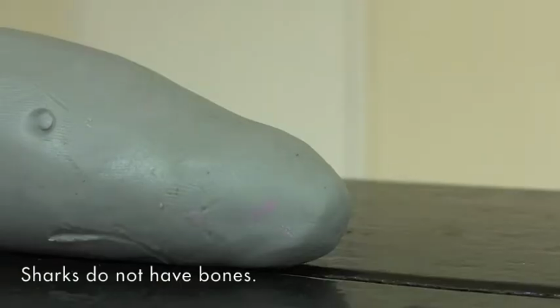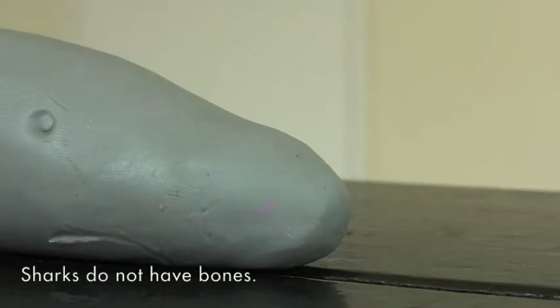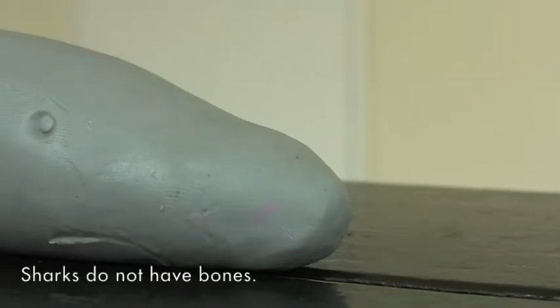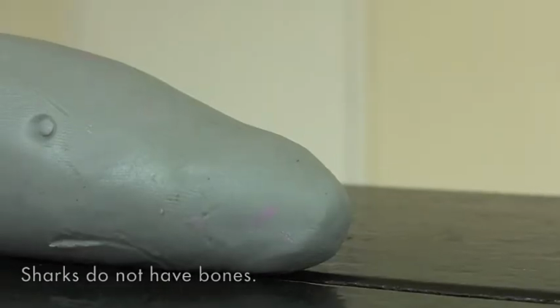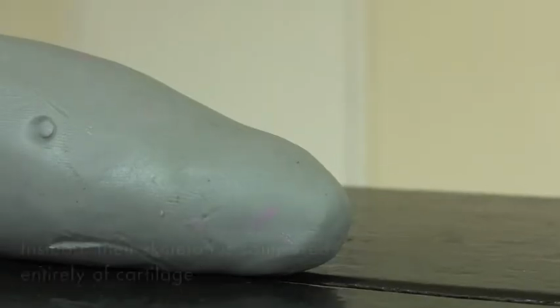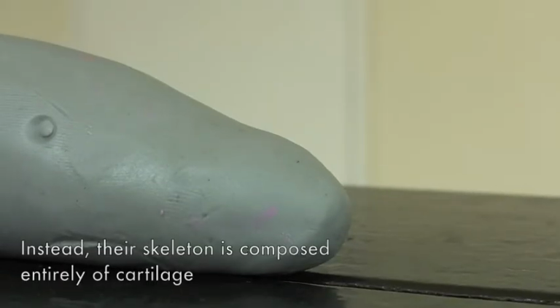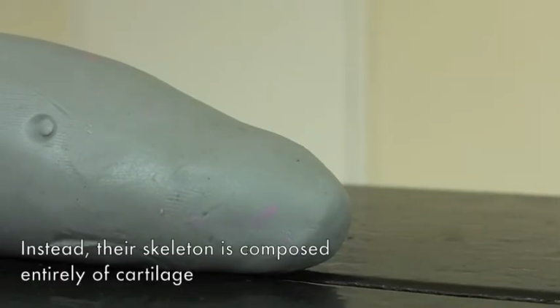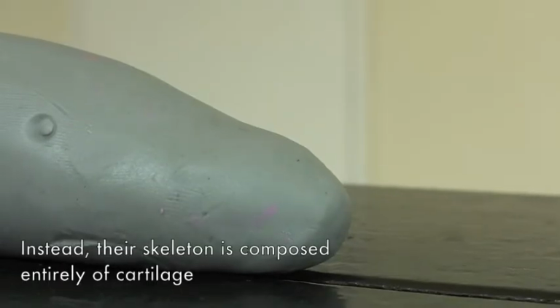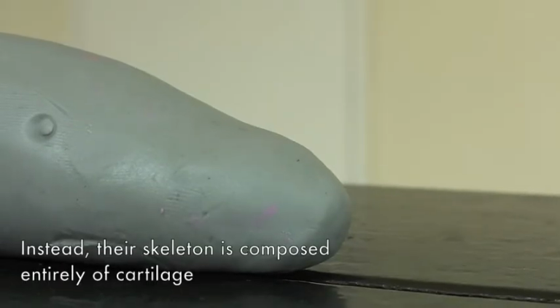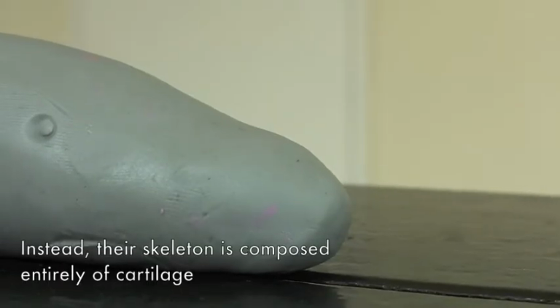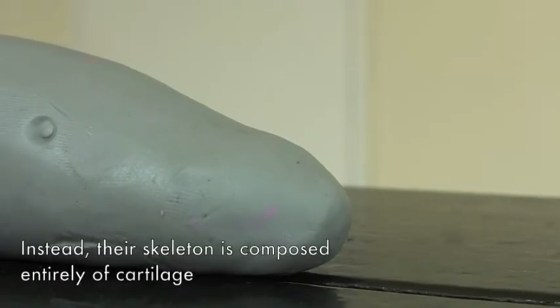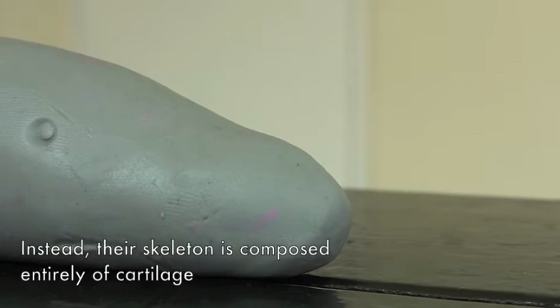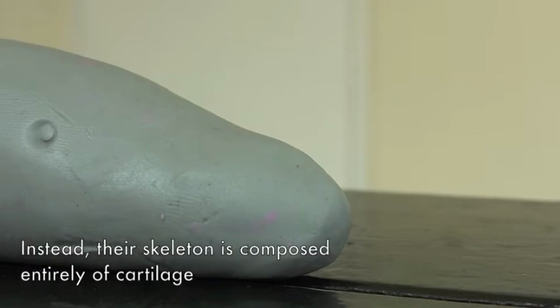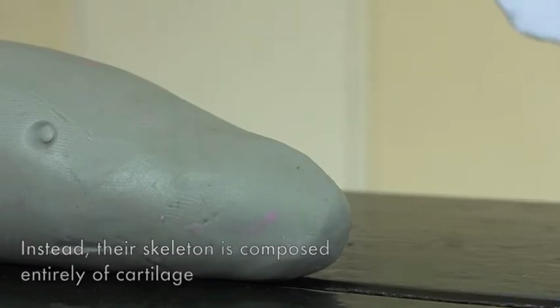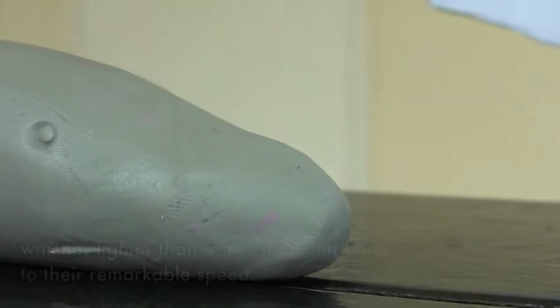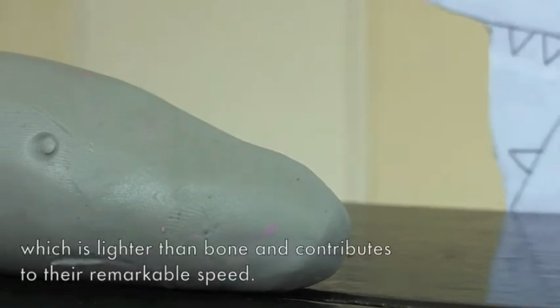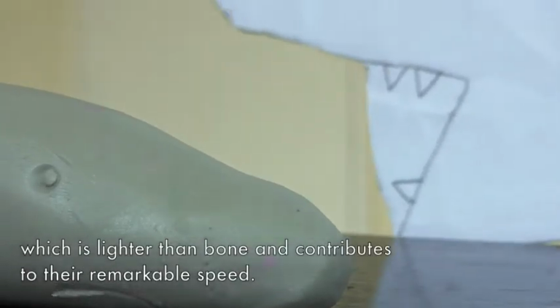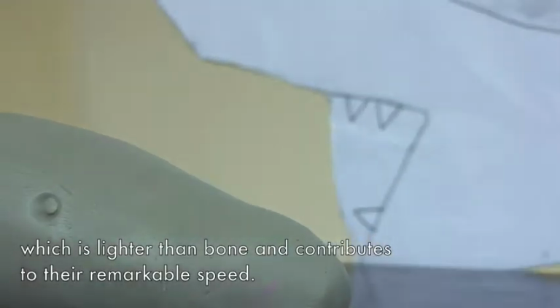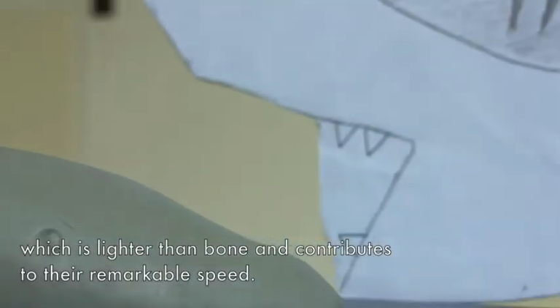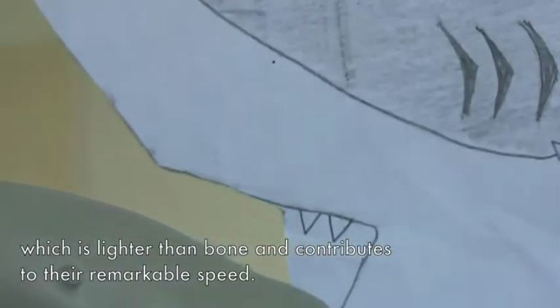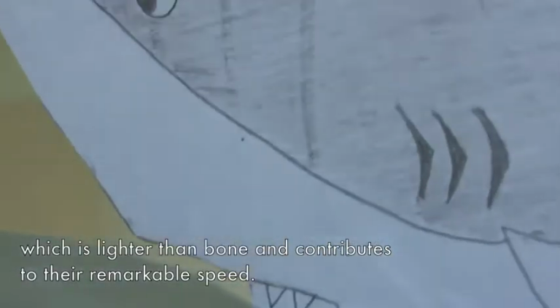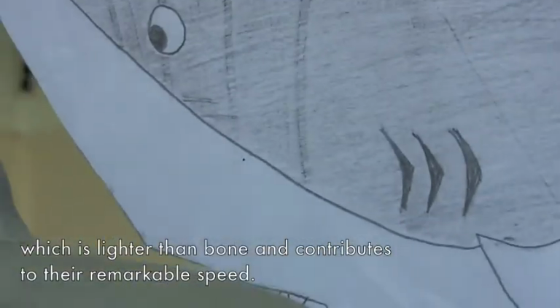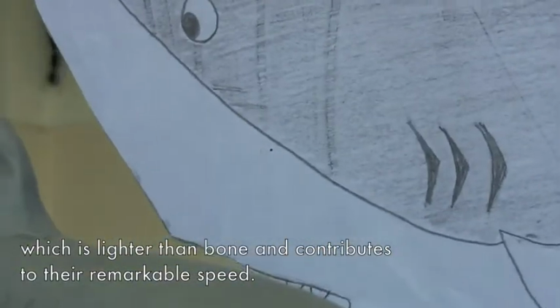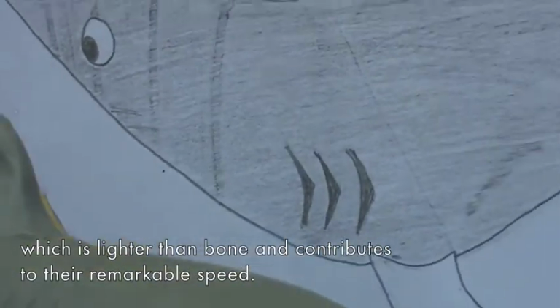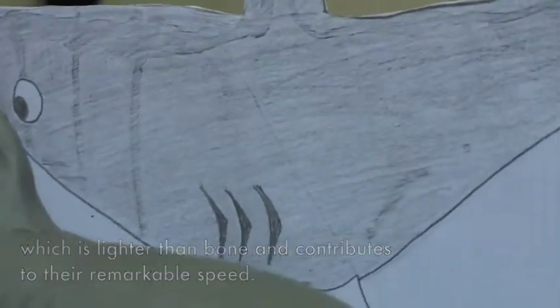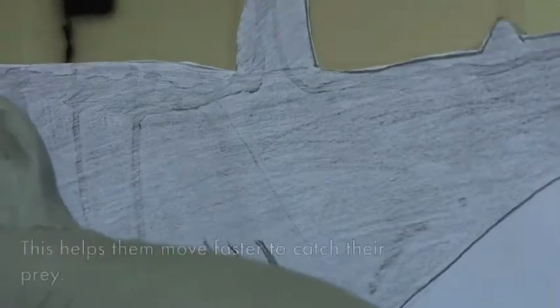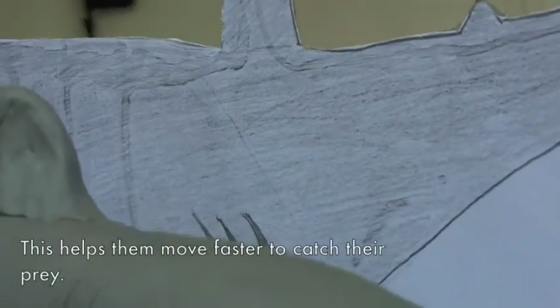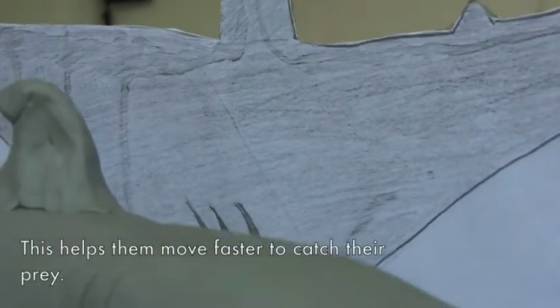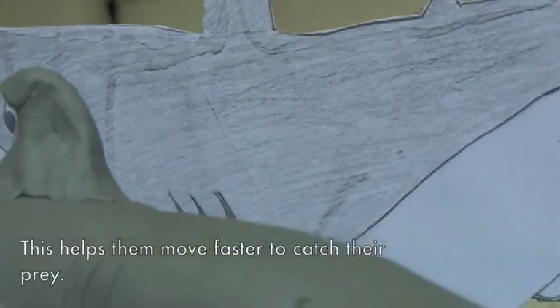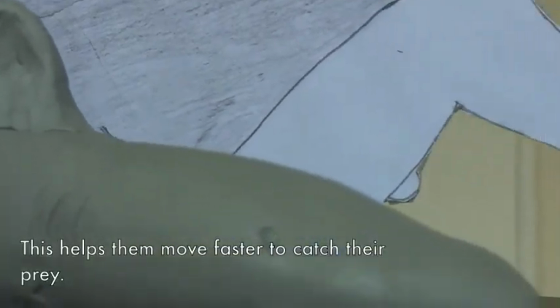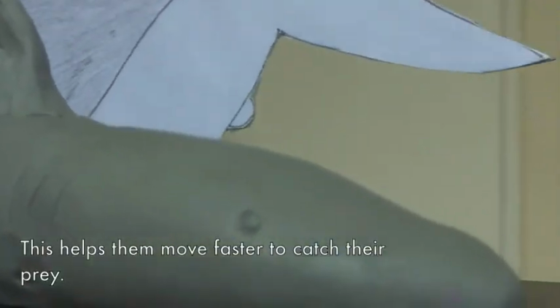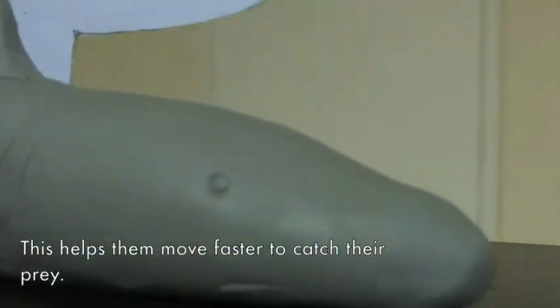Sharks do not have bones. Instead, their skeleton is comprised entirely of cartilage, which is lighter than bones and contributes to their remarkable speed. This helps them to move faster to catch their prey.